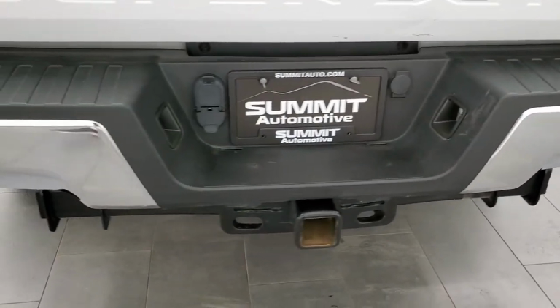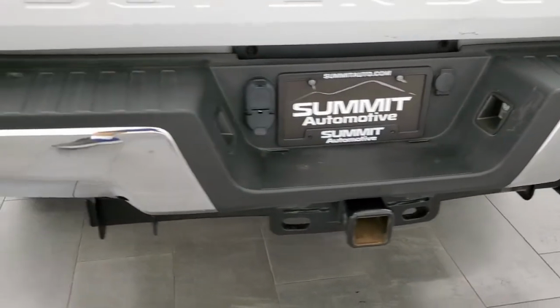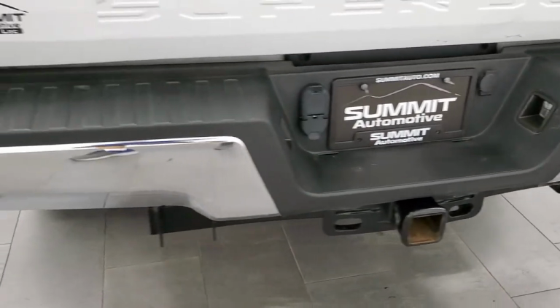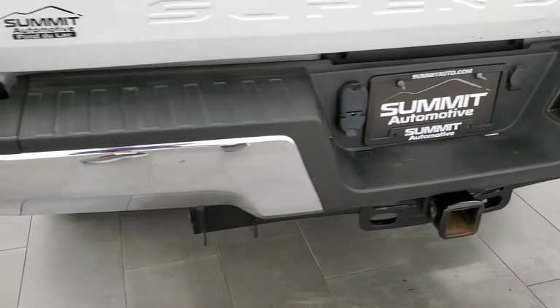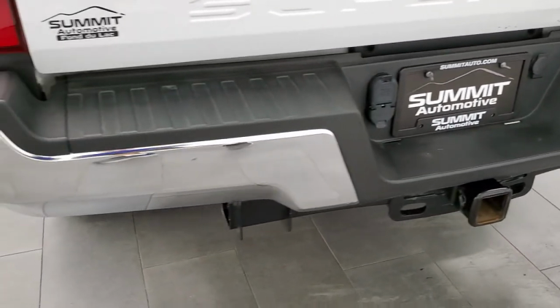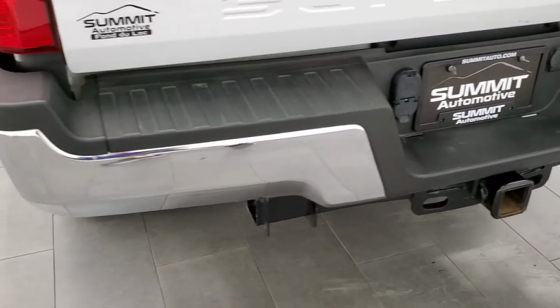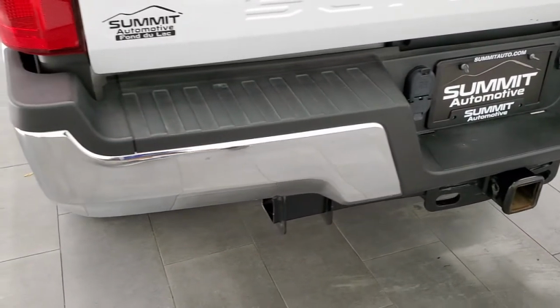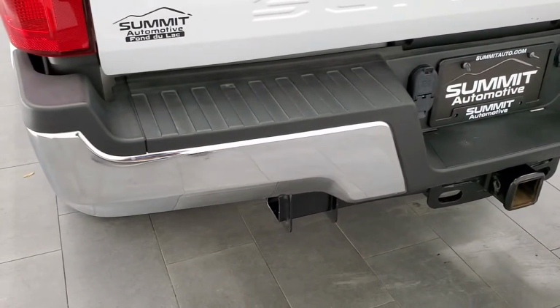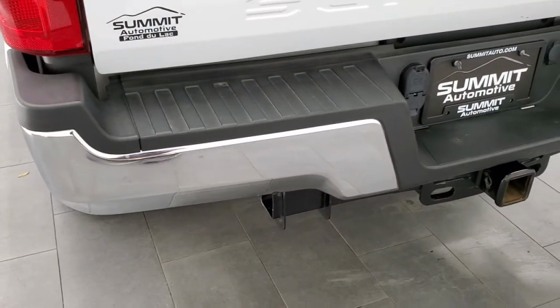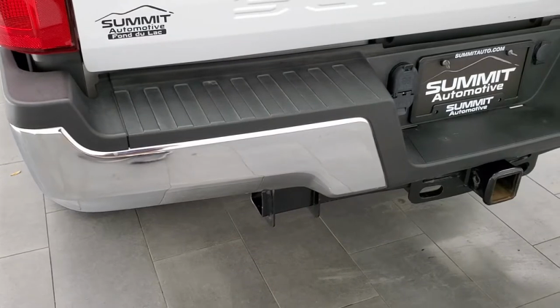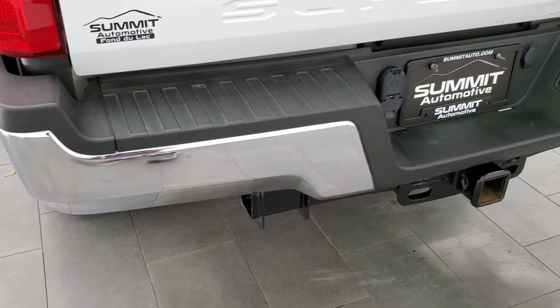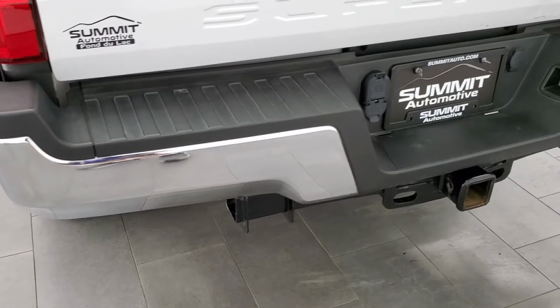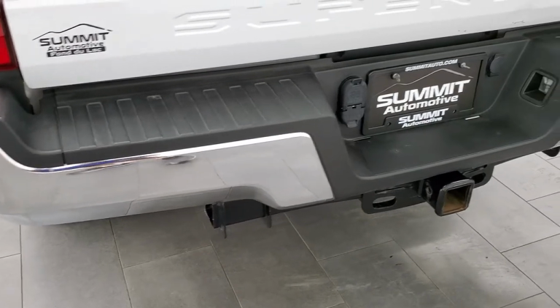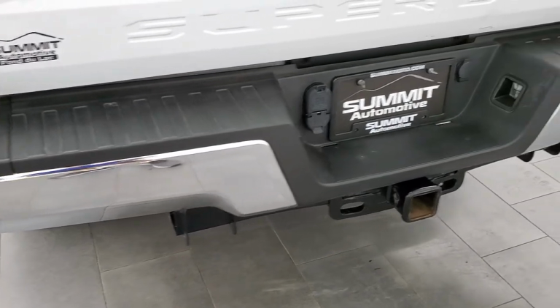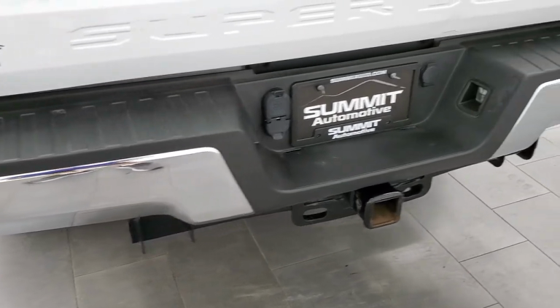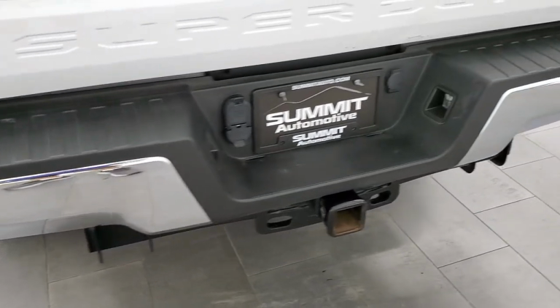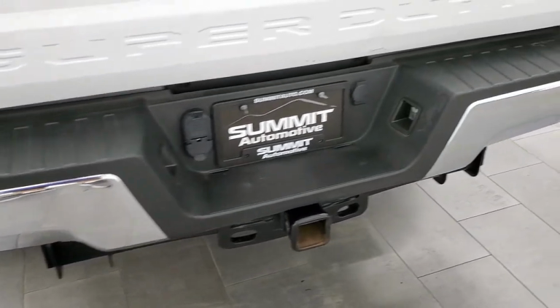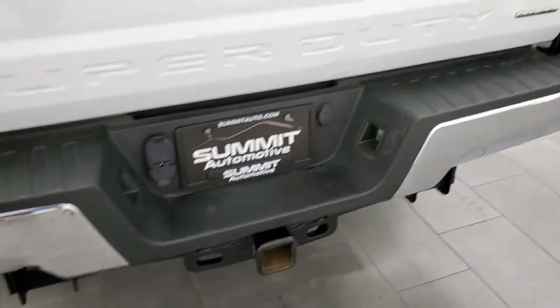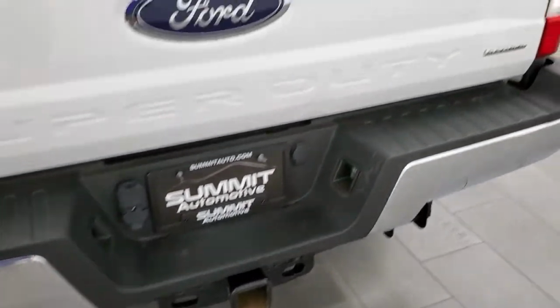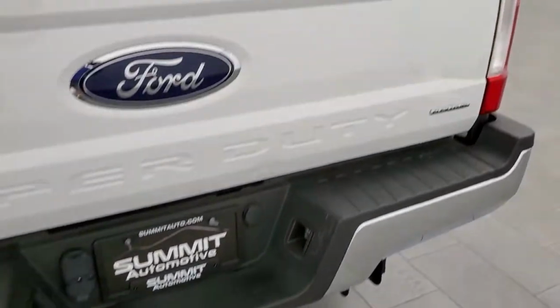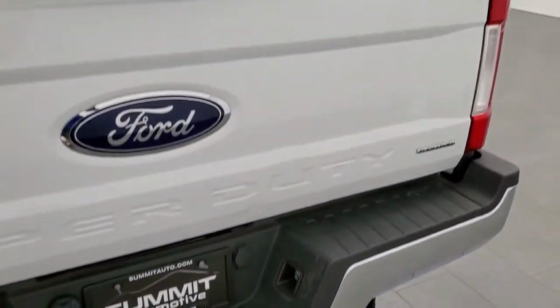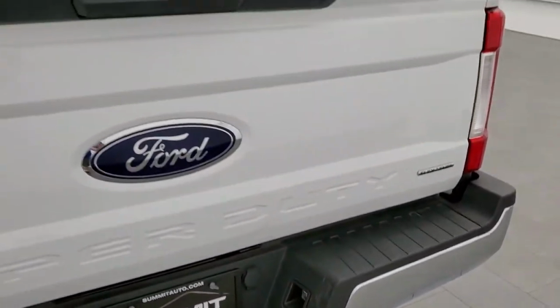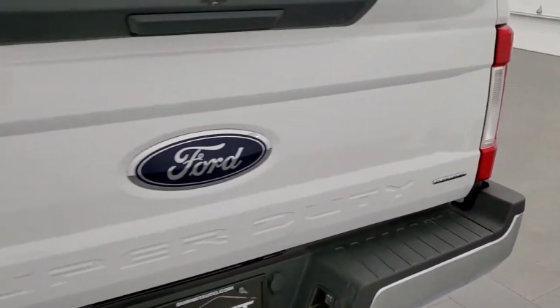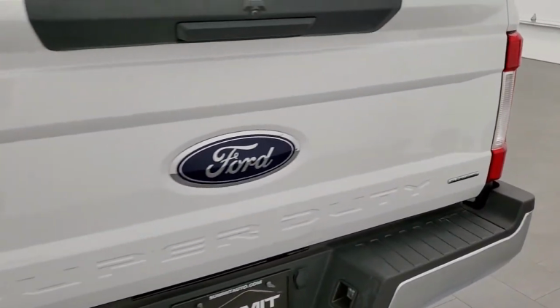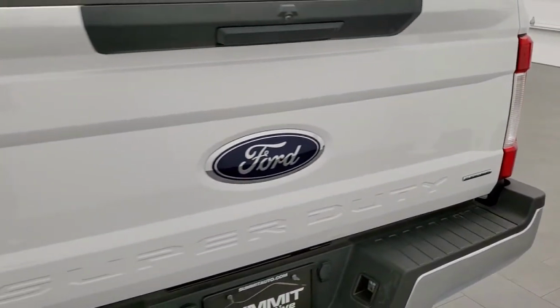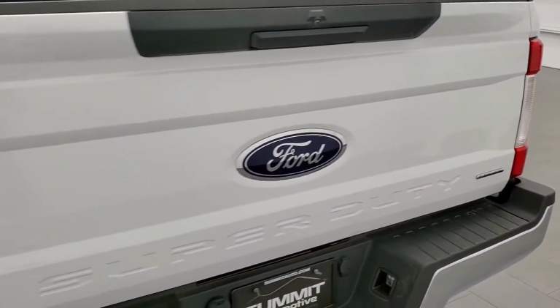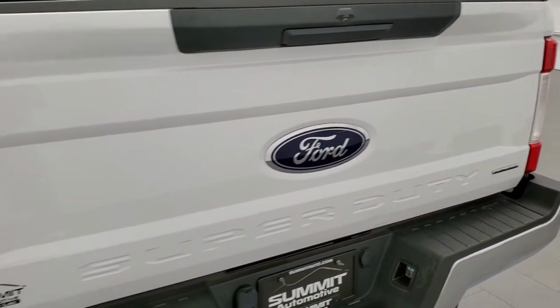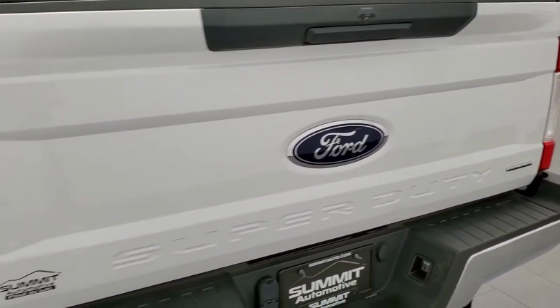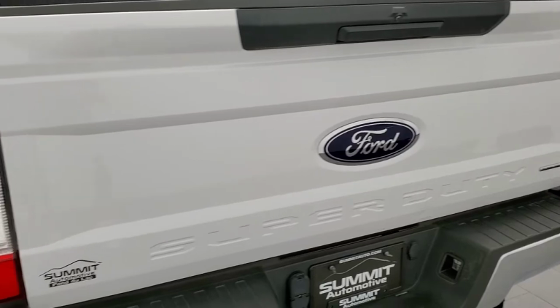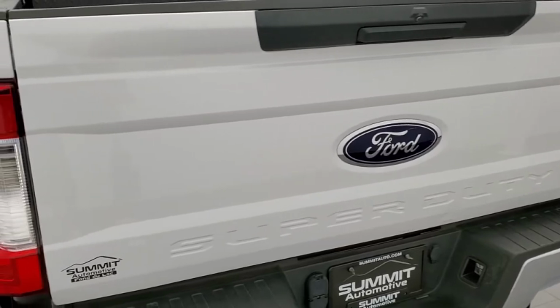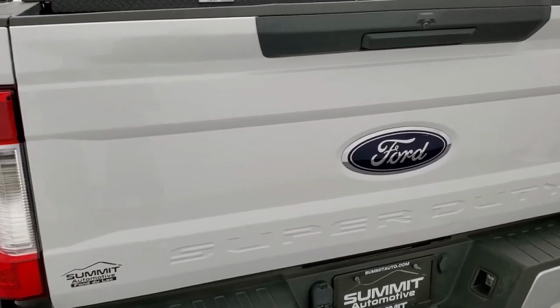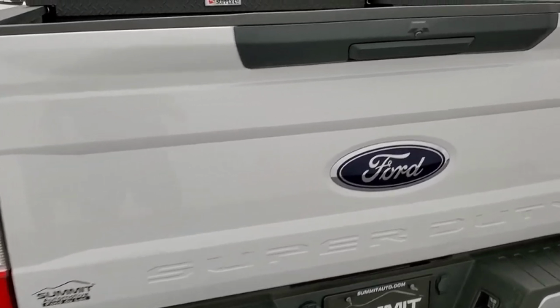Full towing package which includes a receiver hitch, 4-pin and 7-pin wiring. That rear bumper is in great shape, as is the tailgate — no dents or dings on there.